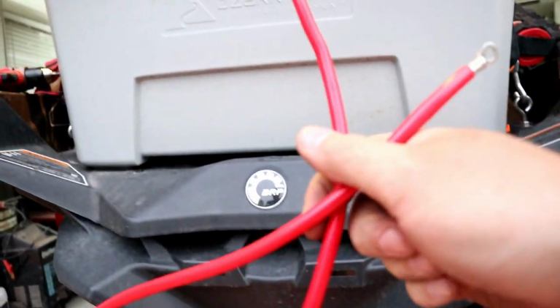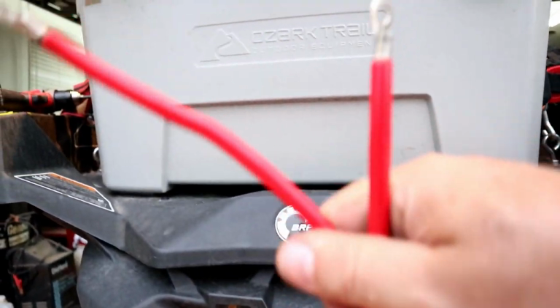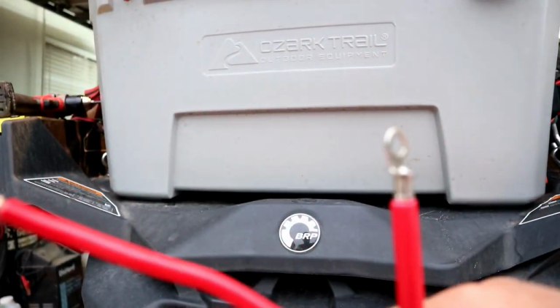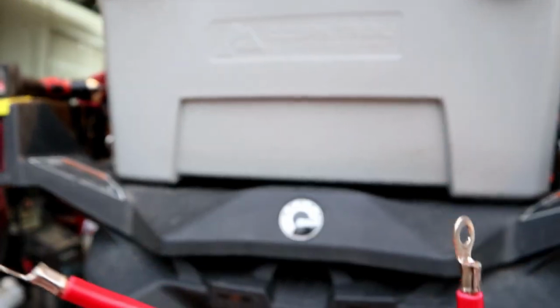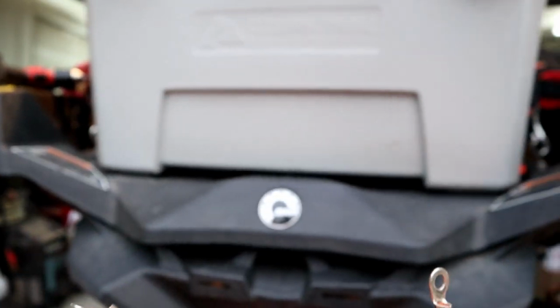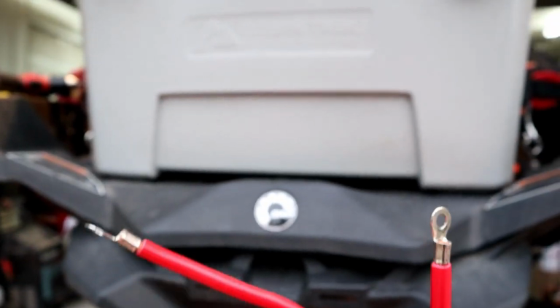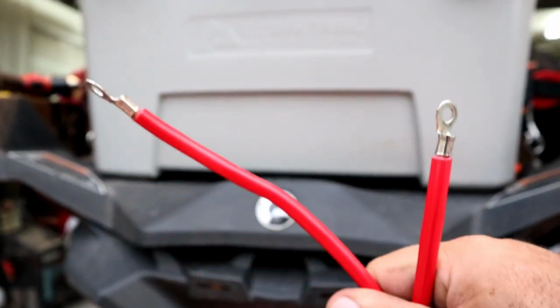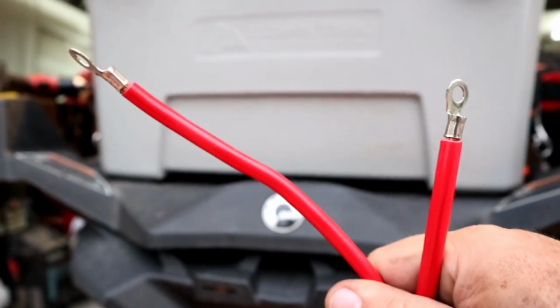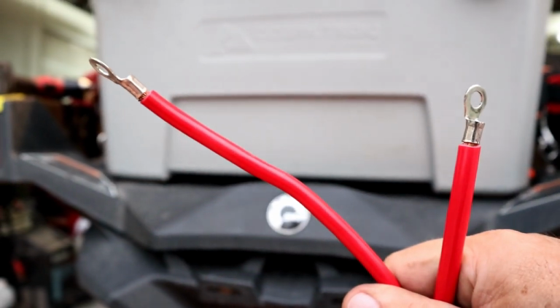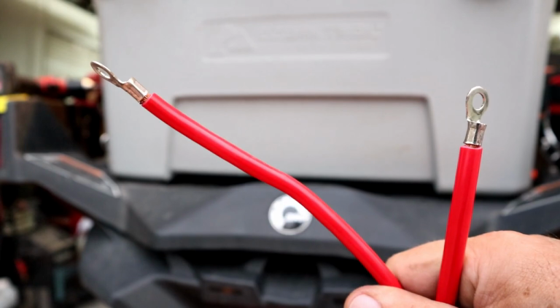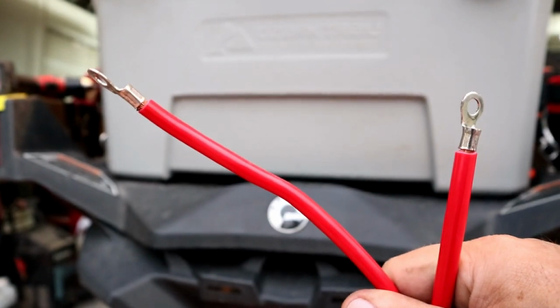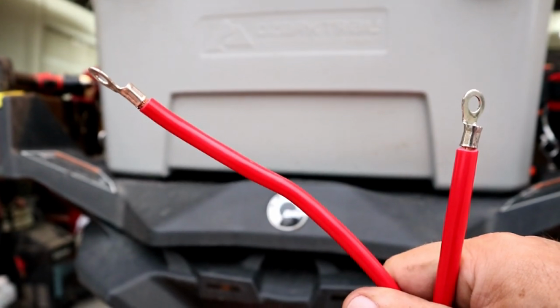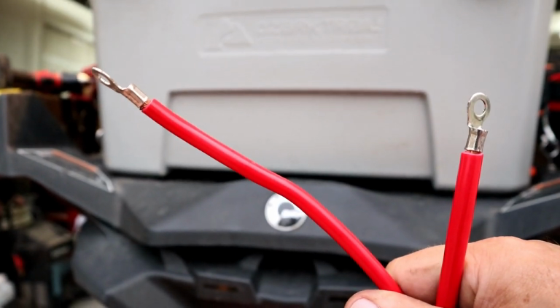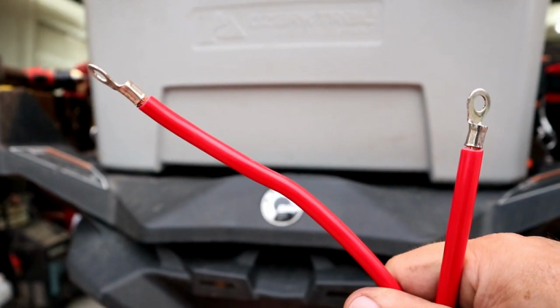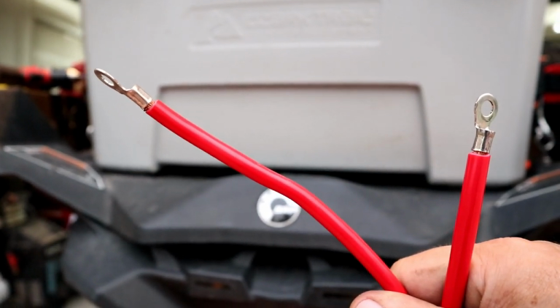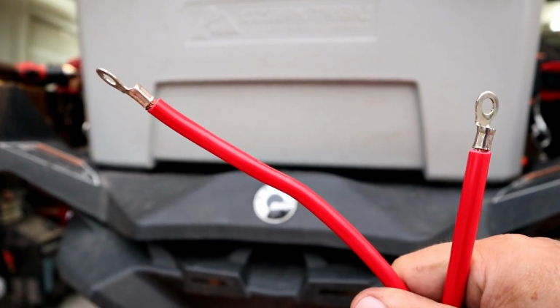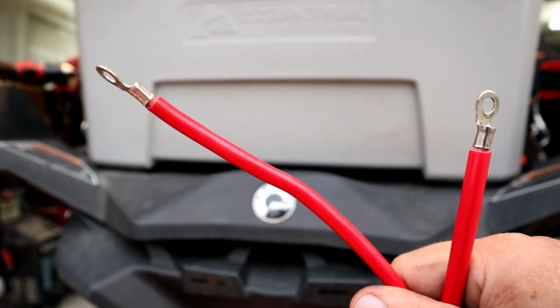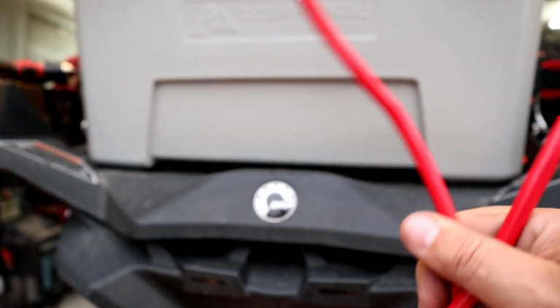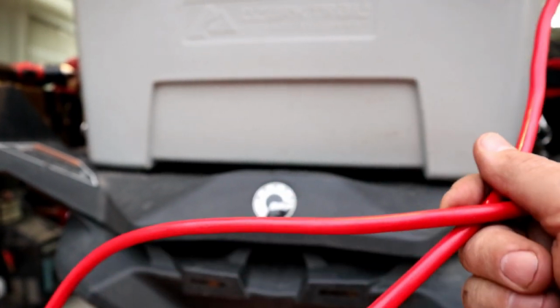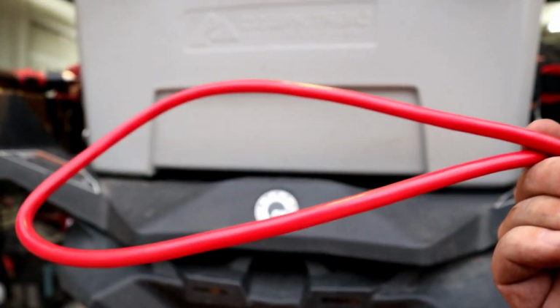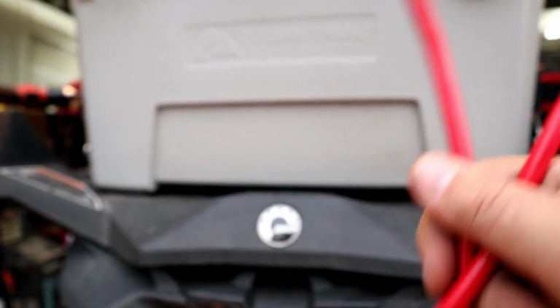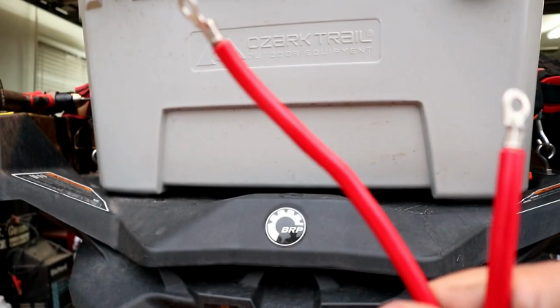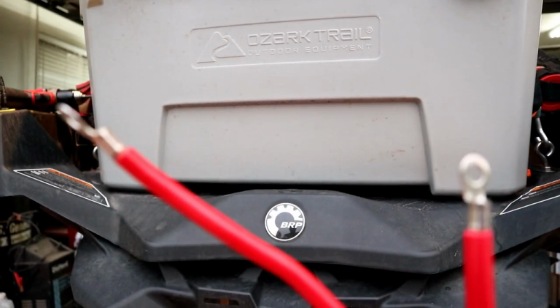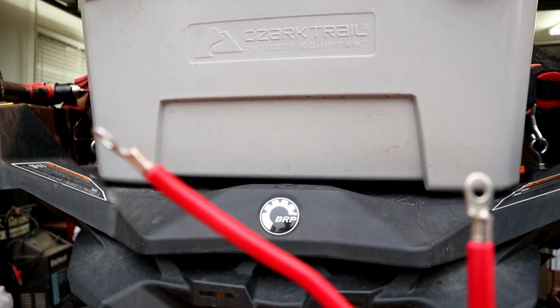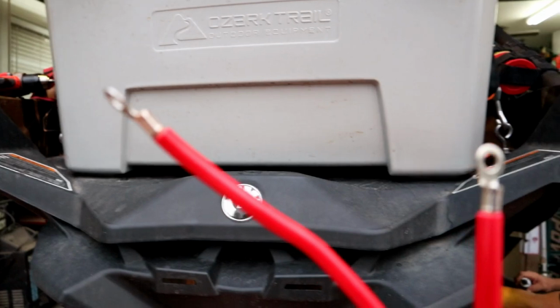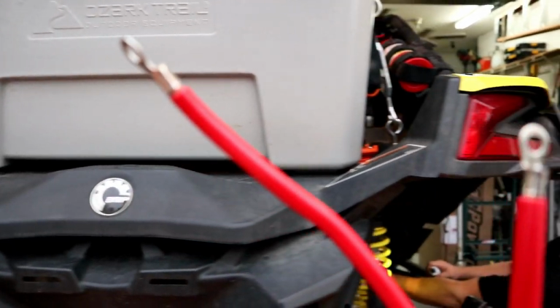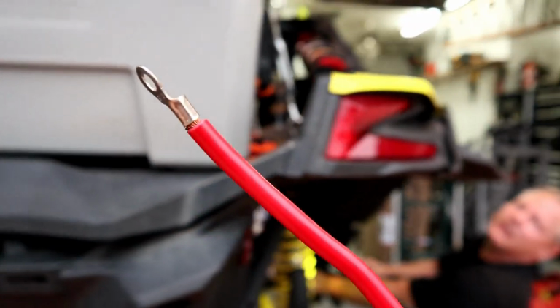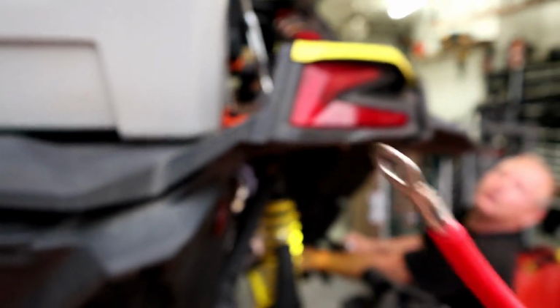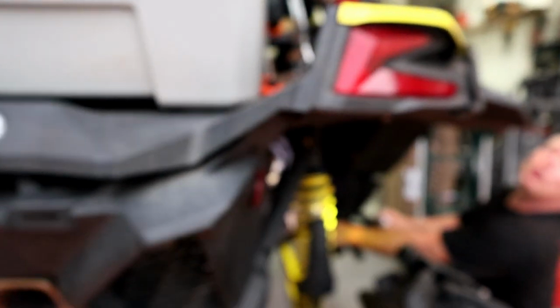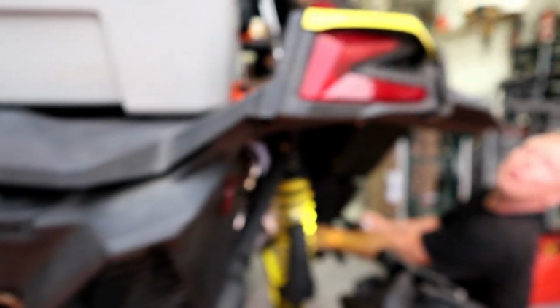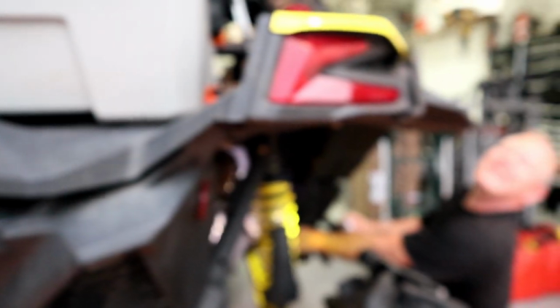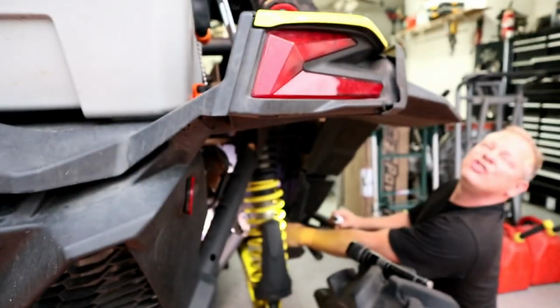For the wiring, we've got this wire which we laid around — it's from an old winch kit that we didn't need the wiring for. We saved it, of course. That's good wire.